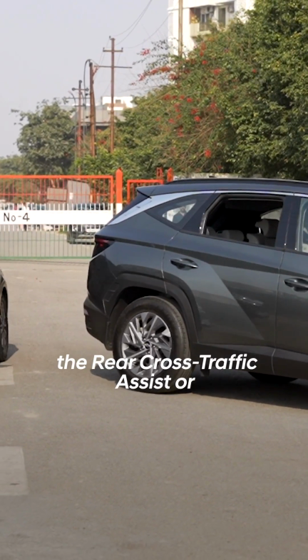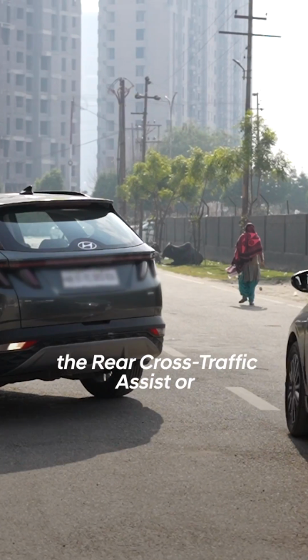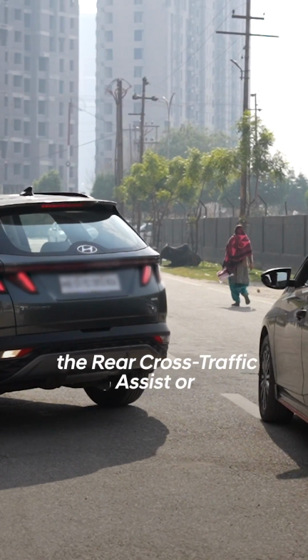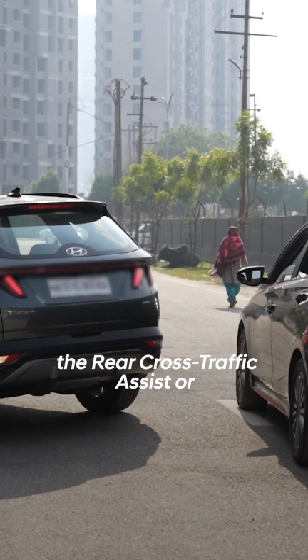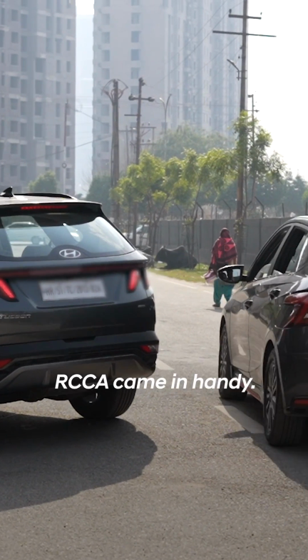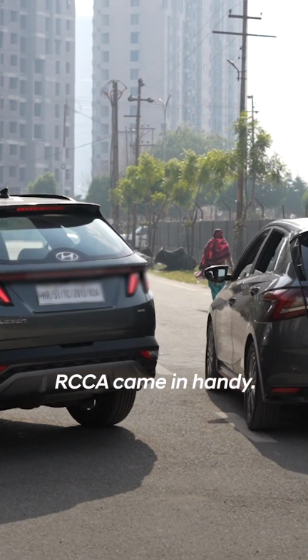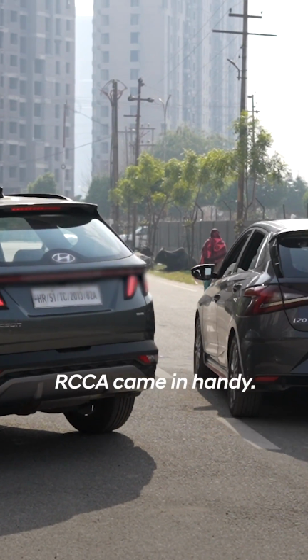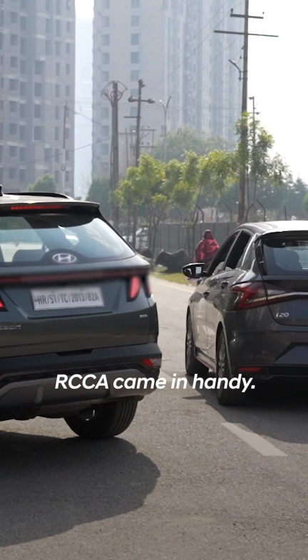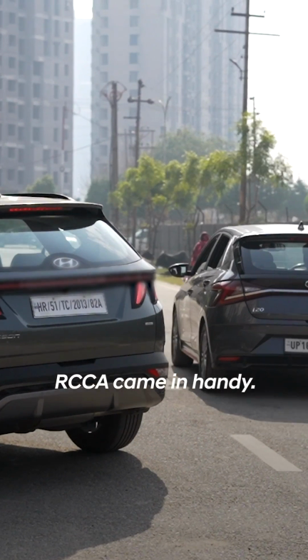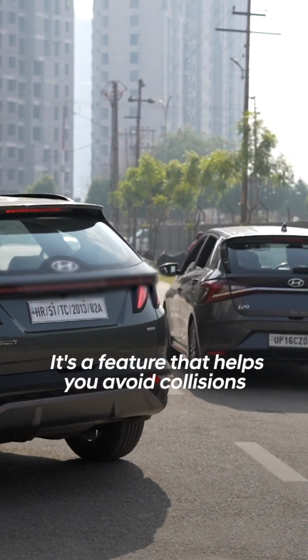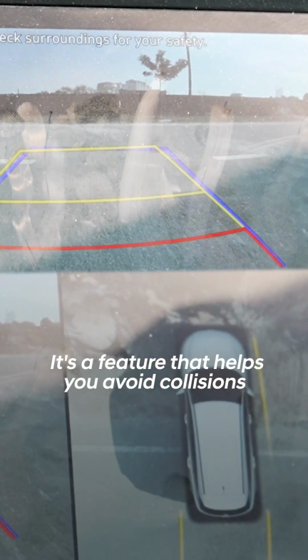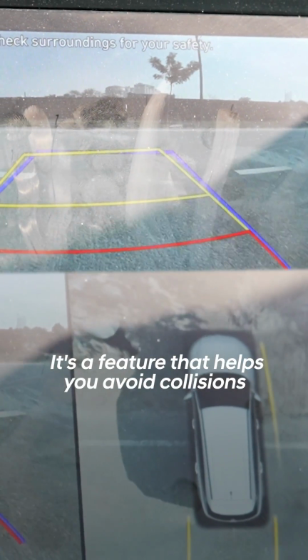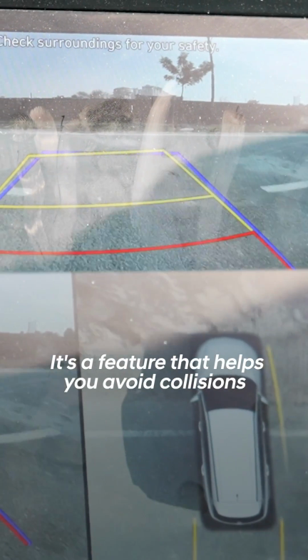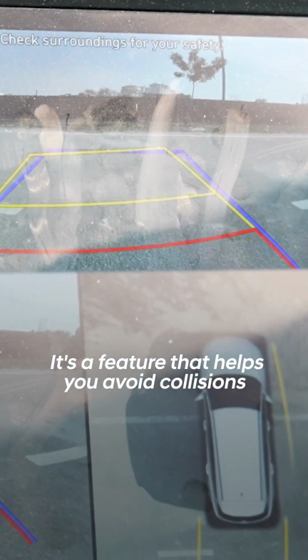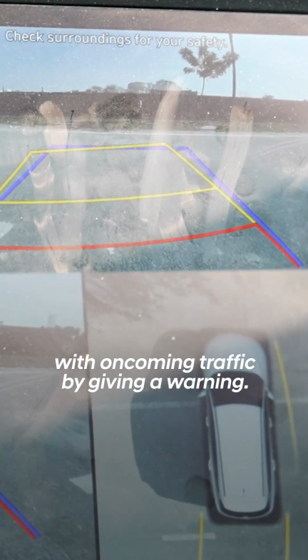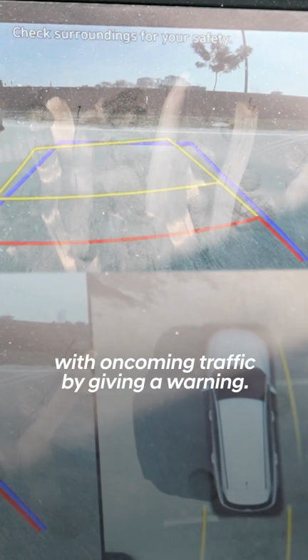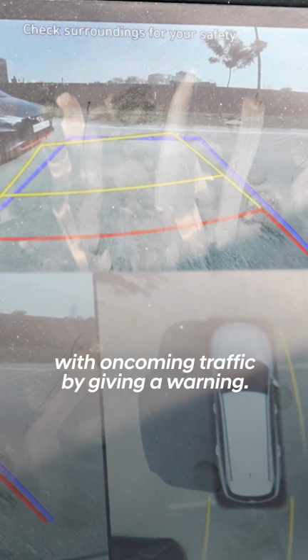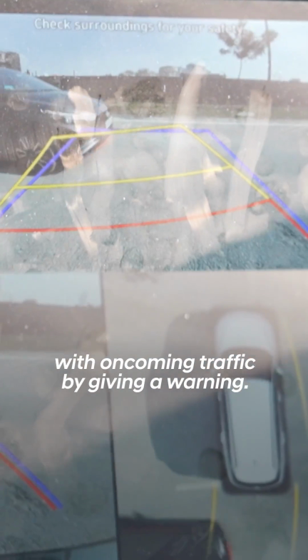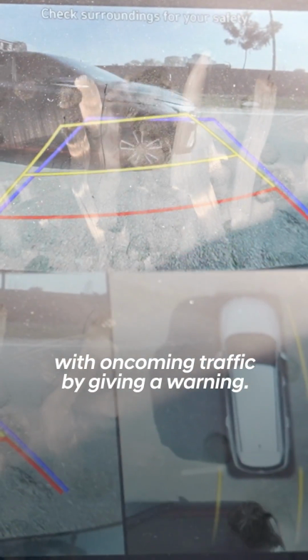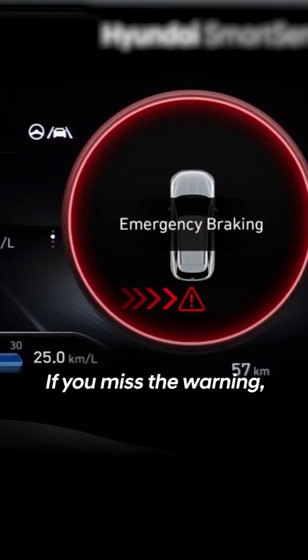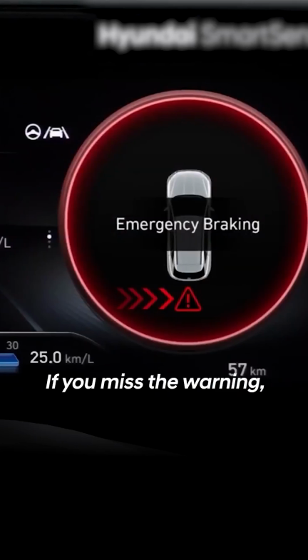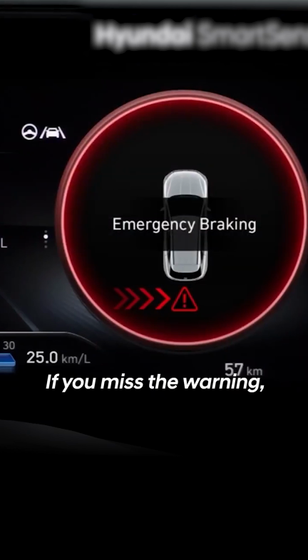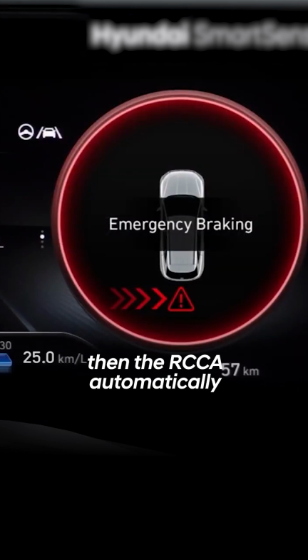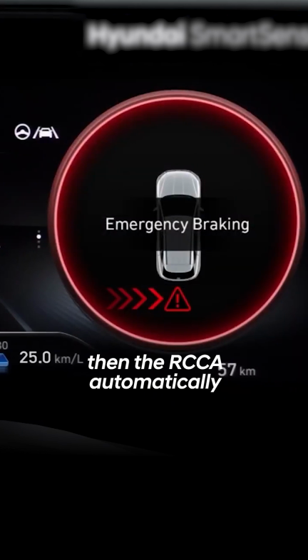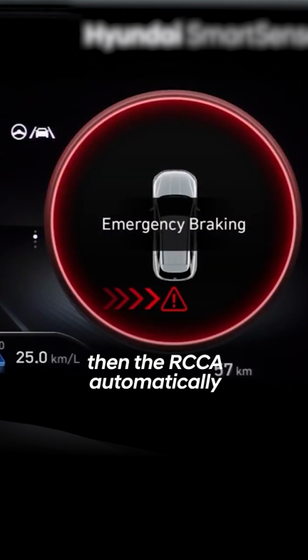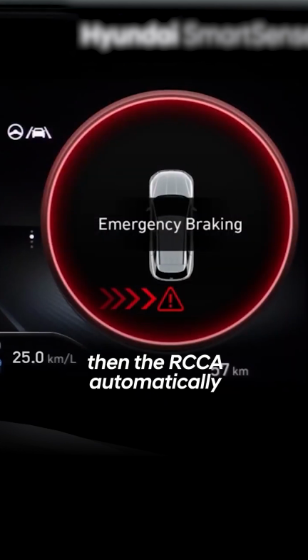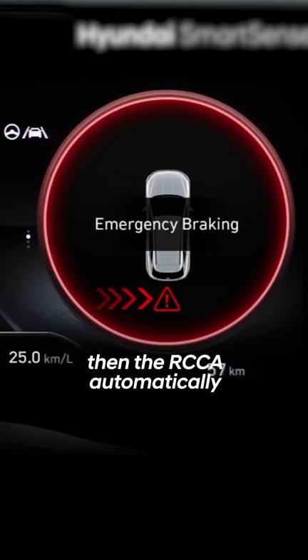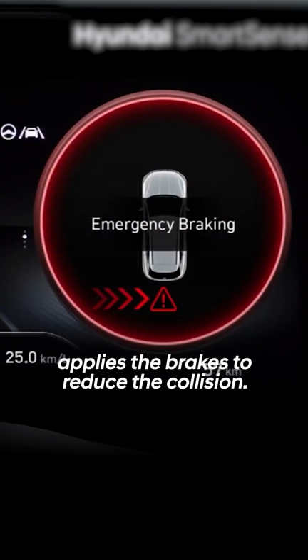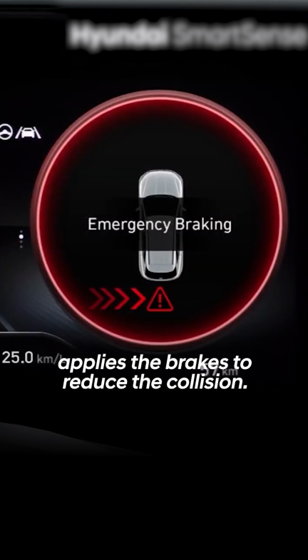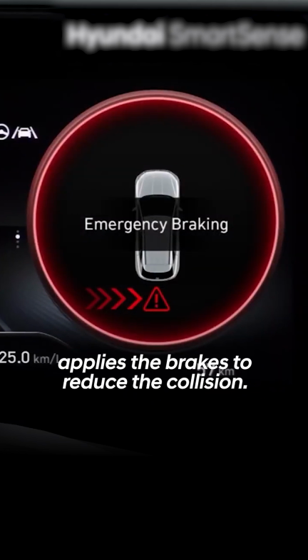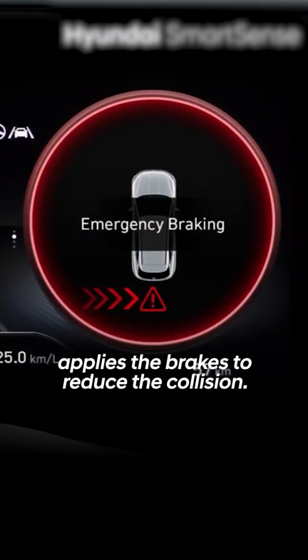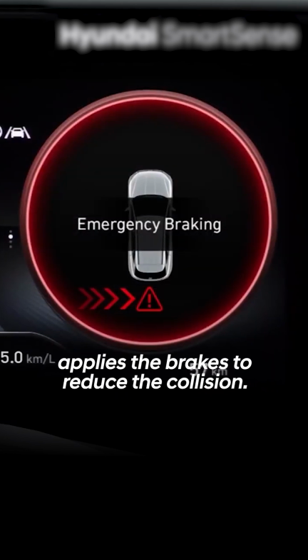the Rear Cross Traffic Assist or RCCA came in handy. It's a feature that helps you avoid collisions with oncoming traffic by giving a warning. If you miss the warning, then the RCCA automatically applies the brakes to reduce the collision.